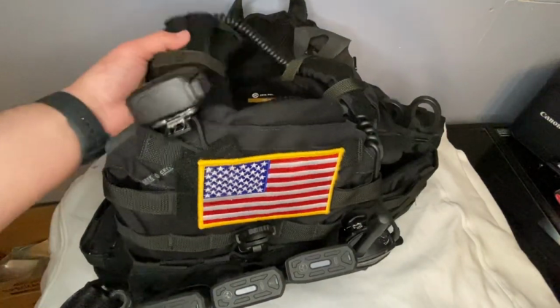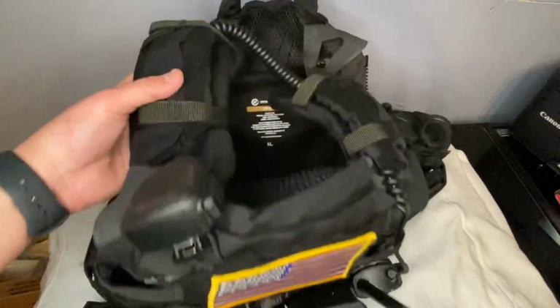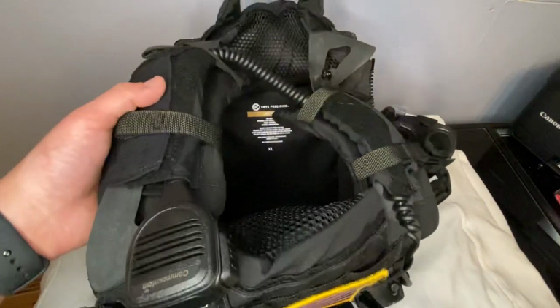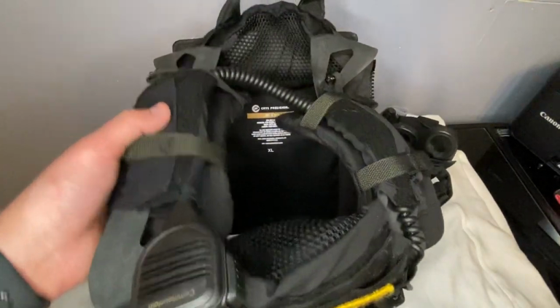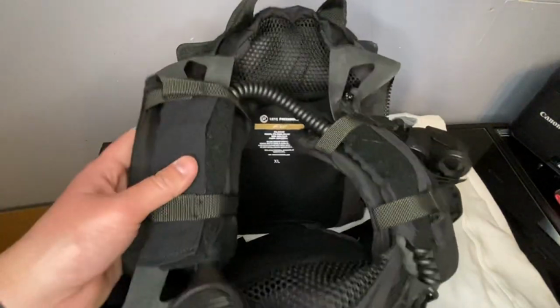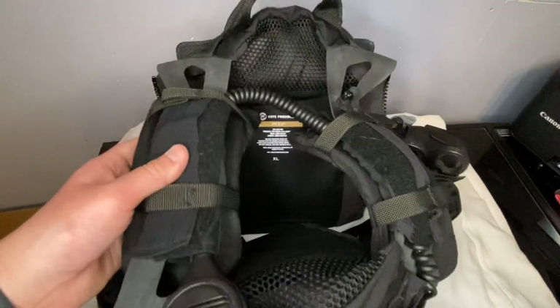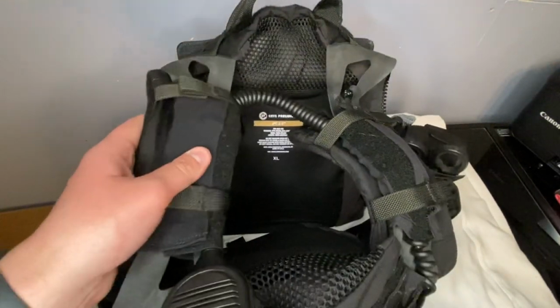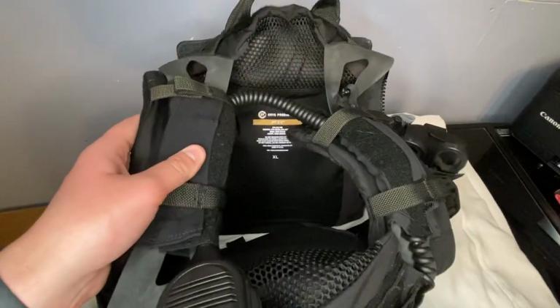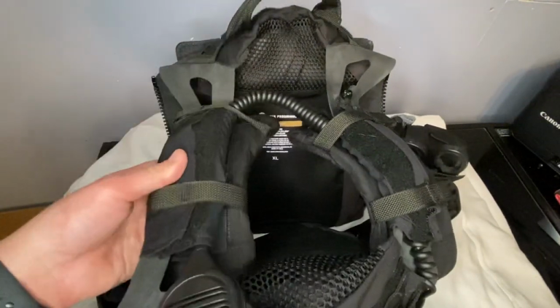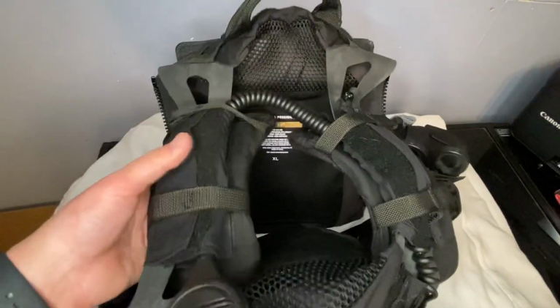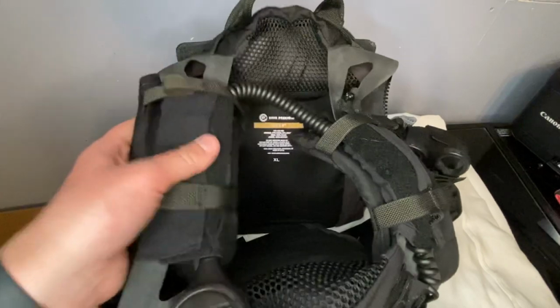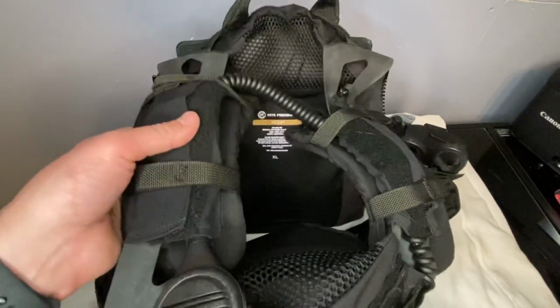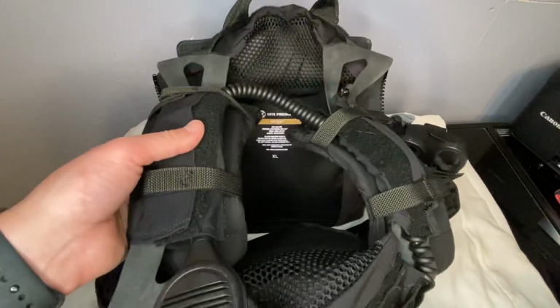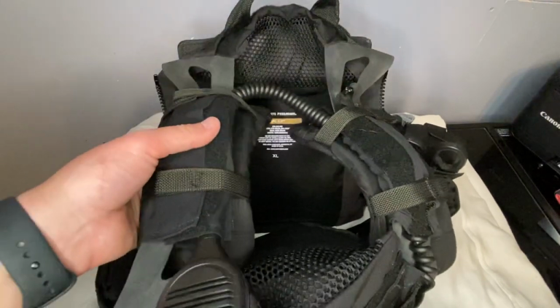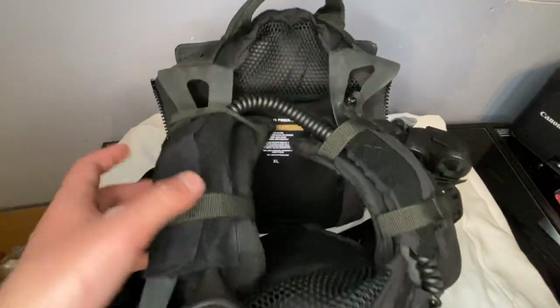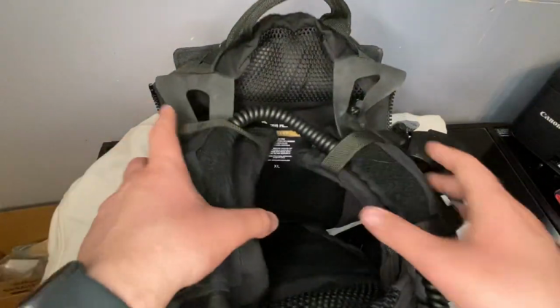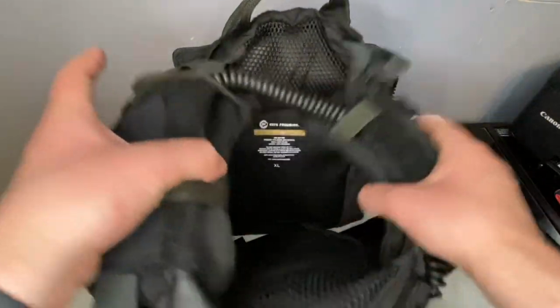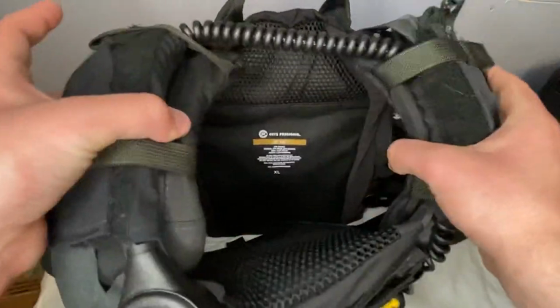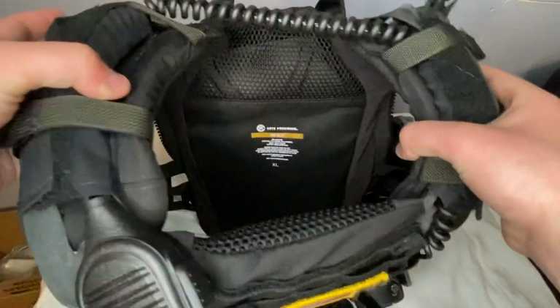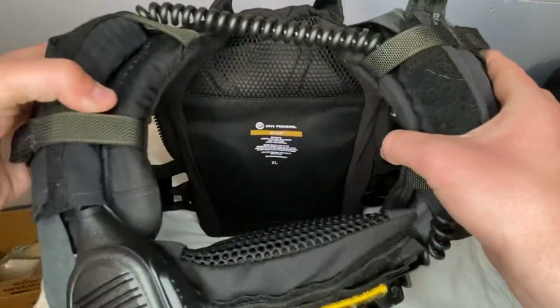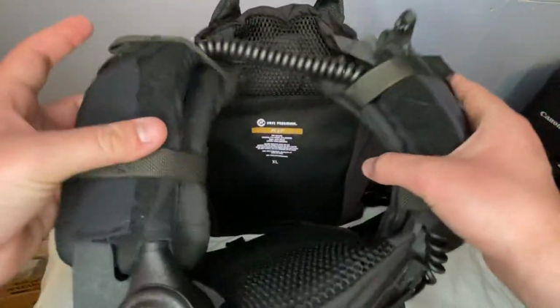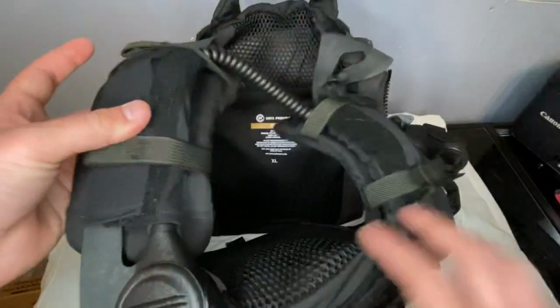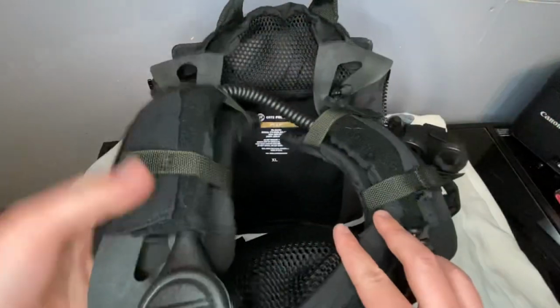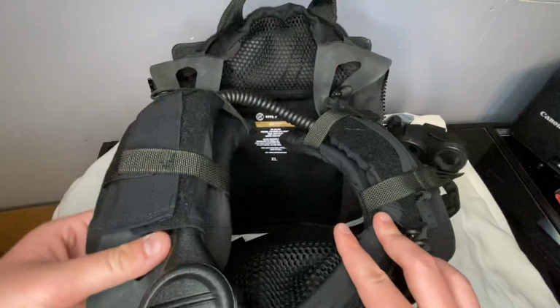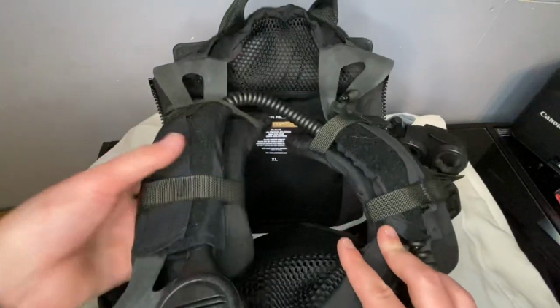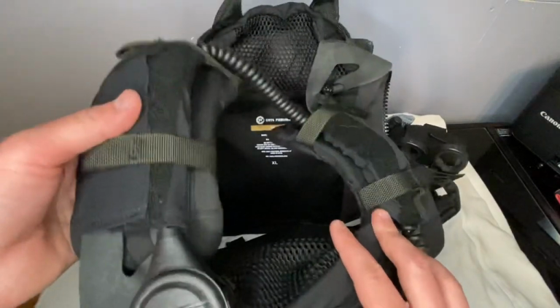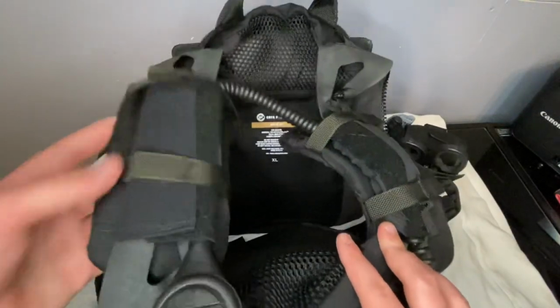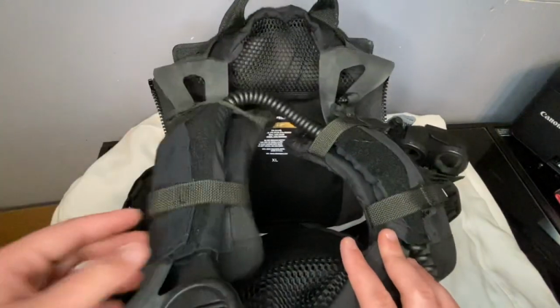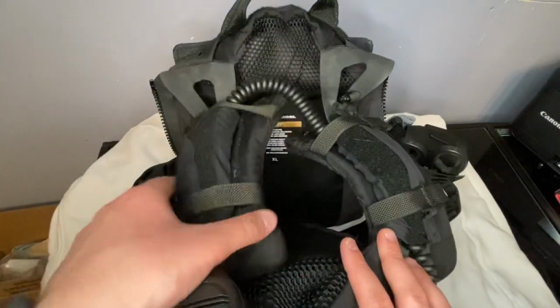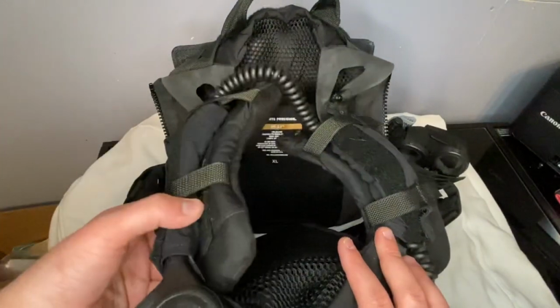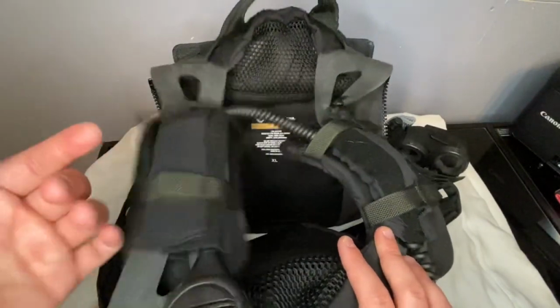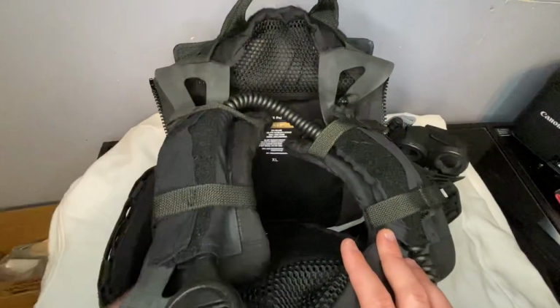These are in size medium — they offer a size large. I almost bought the large because it's a large plate carrier, but I don't really know where else the large would go. This kind of takes up all the room, so medium is where it's at.